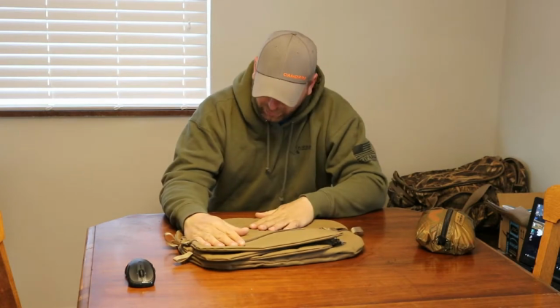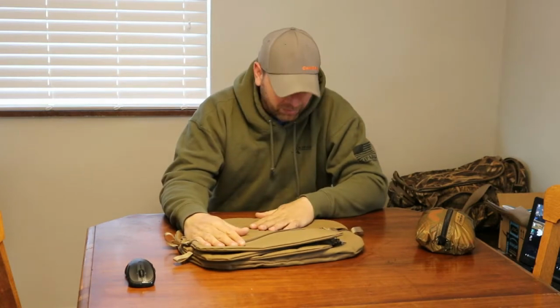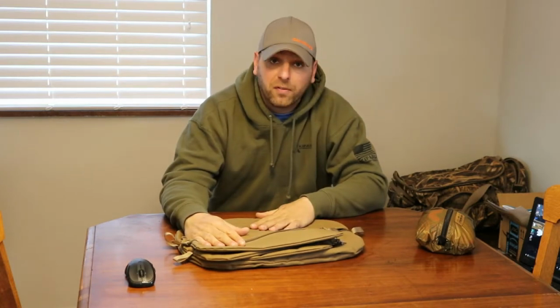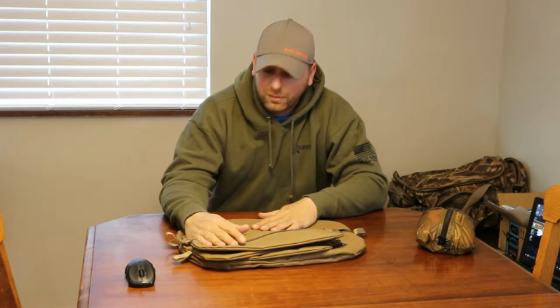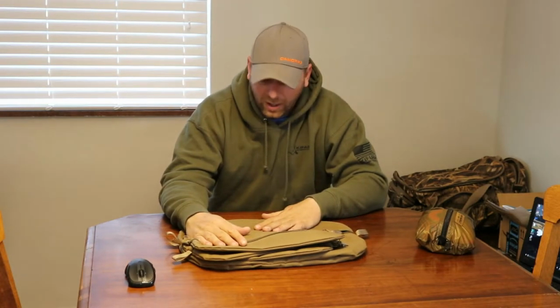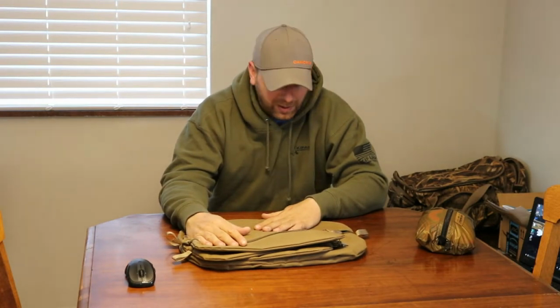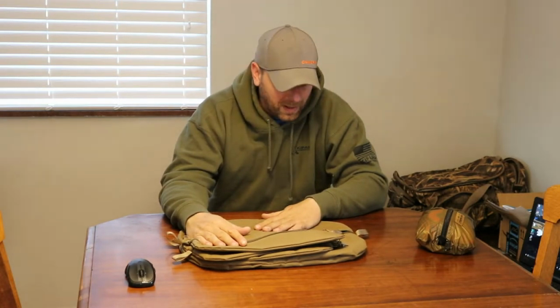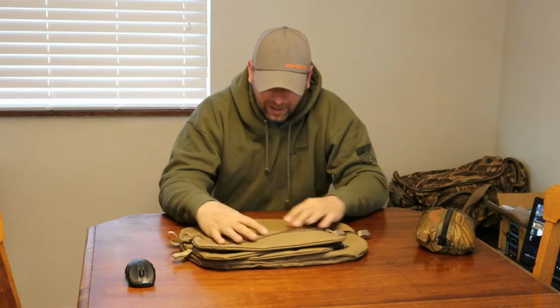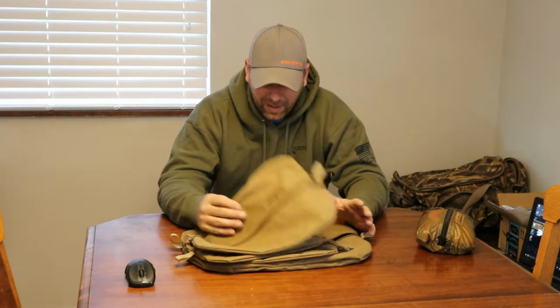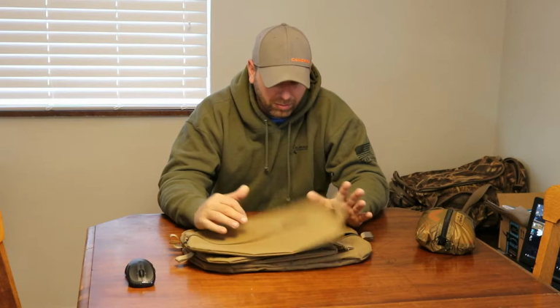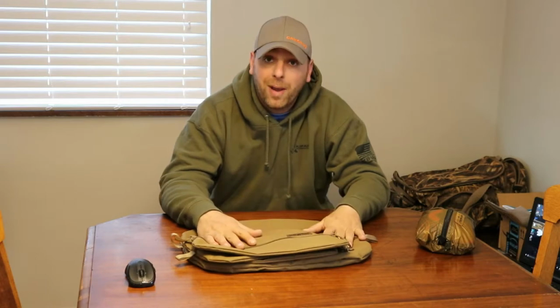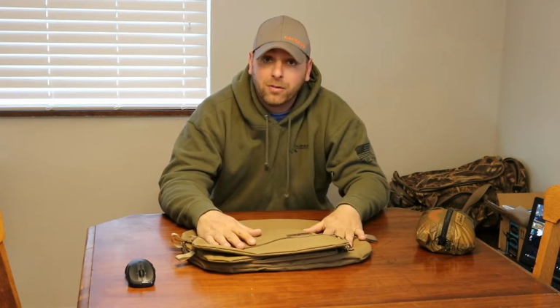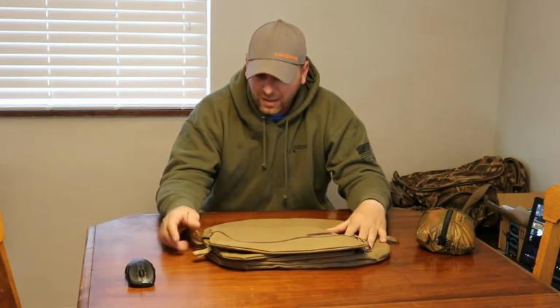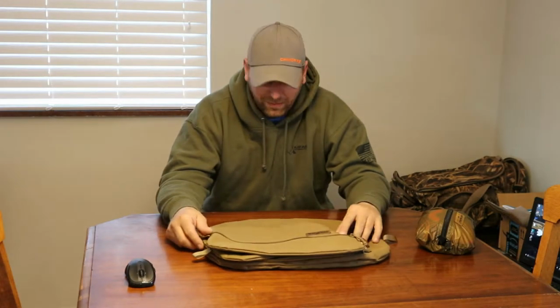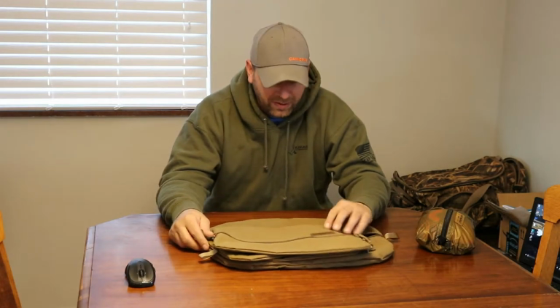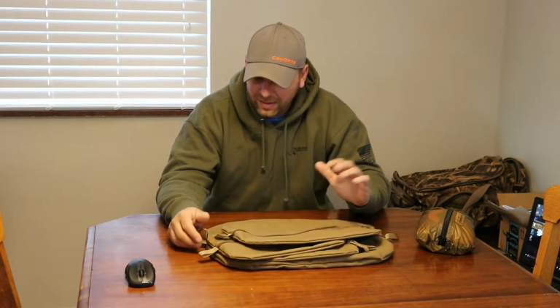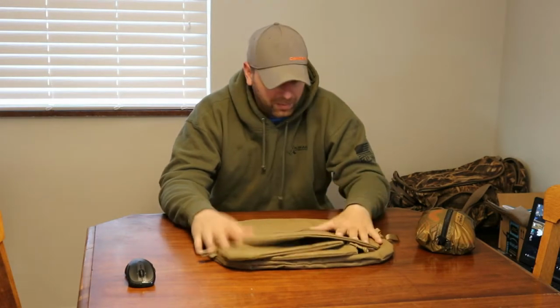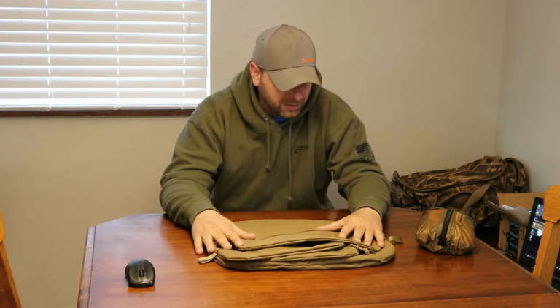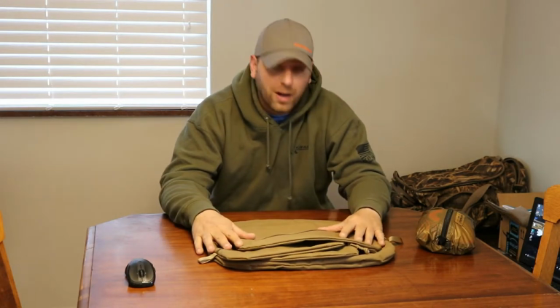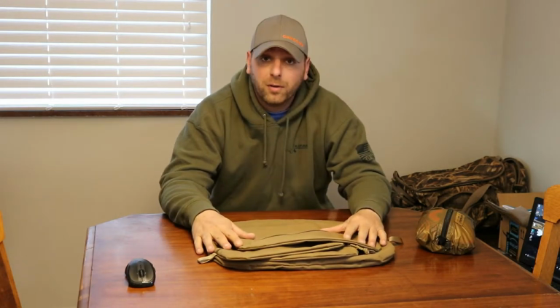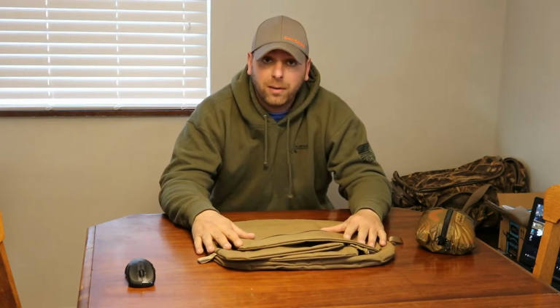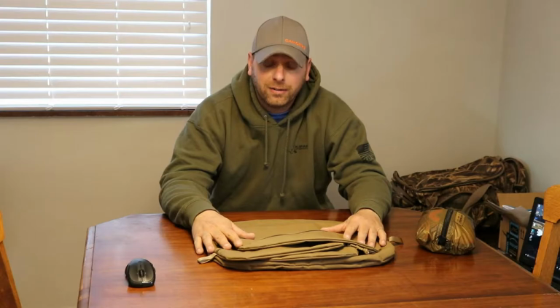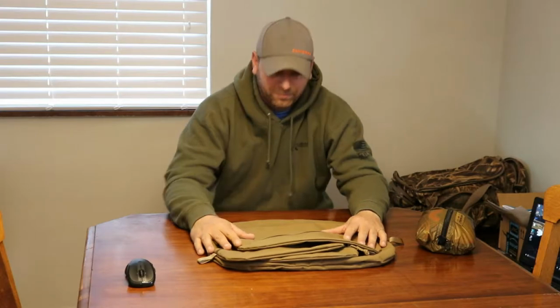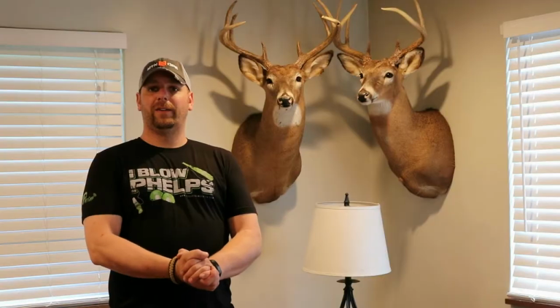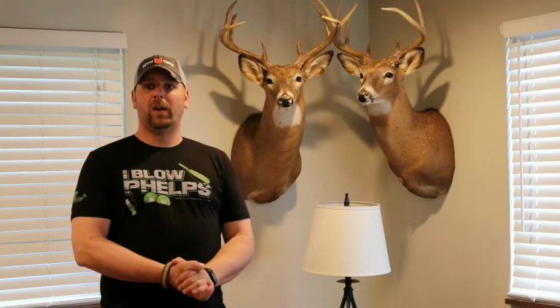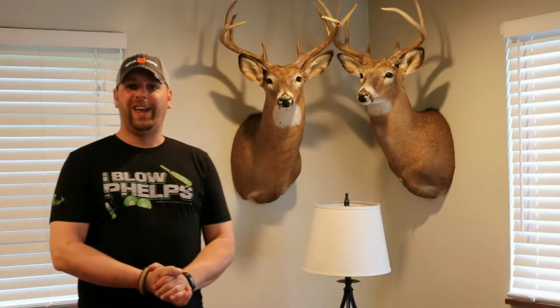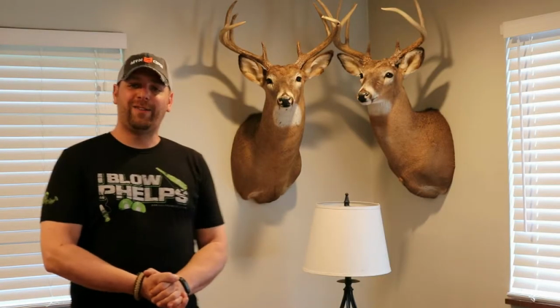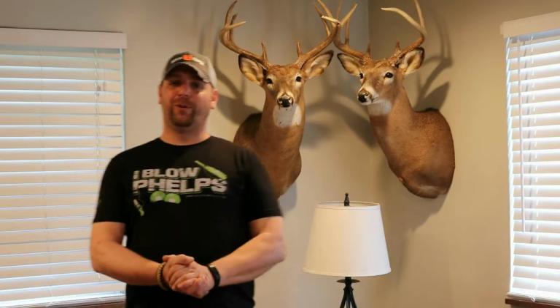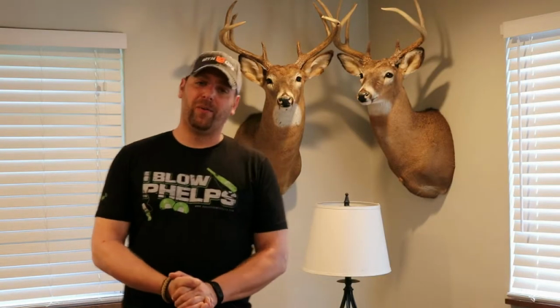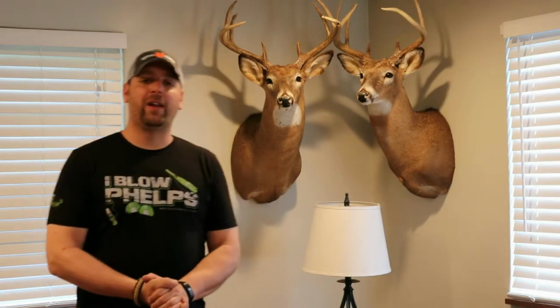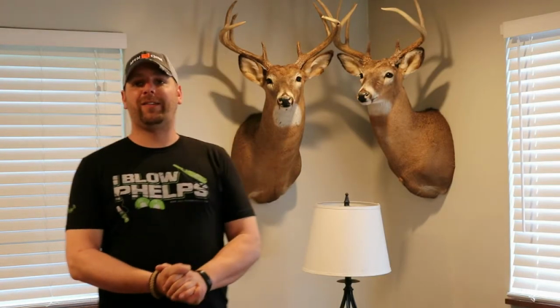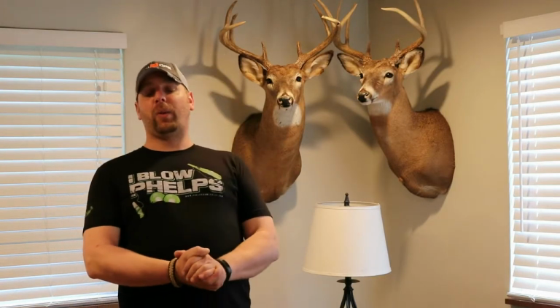Awesome stuff, very high quality — I highly recommend it. This will keep my pack nice and organized, keep everything neat. Check them out at Kofaro.net.